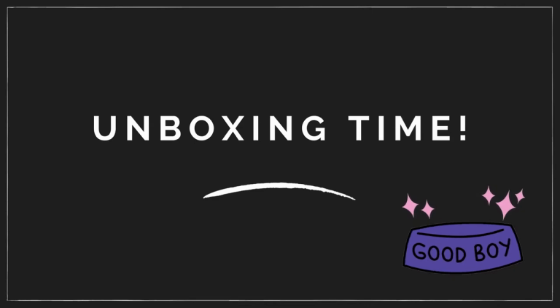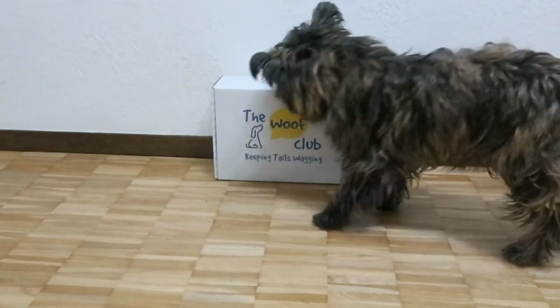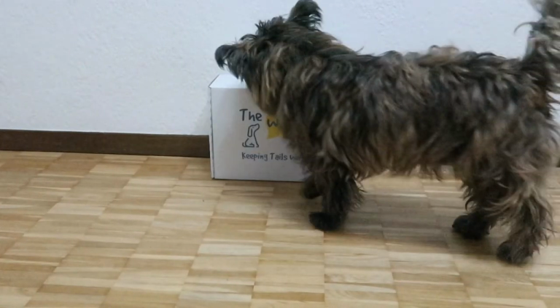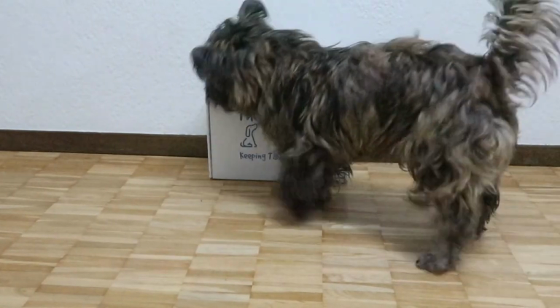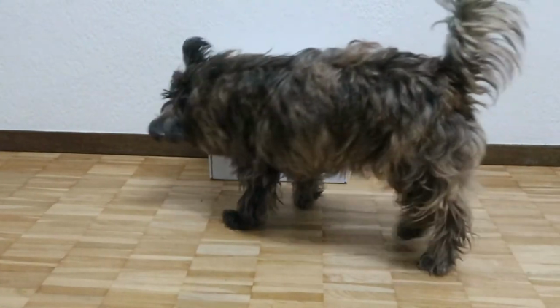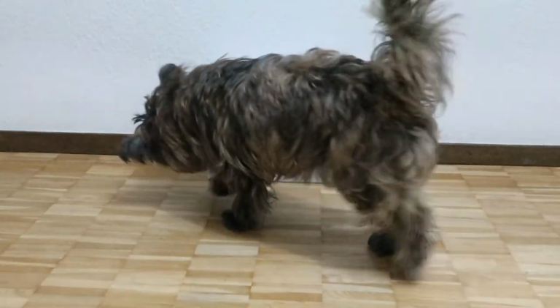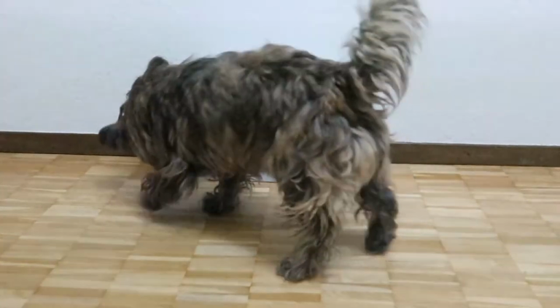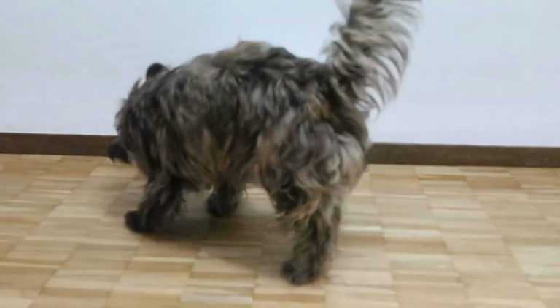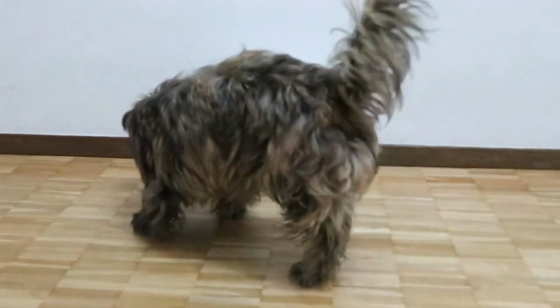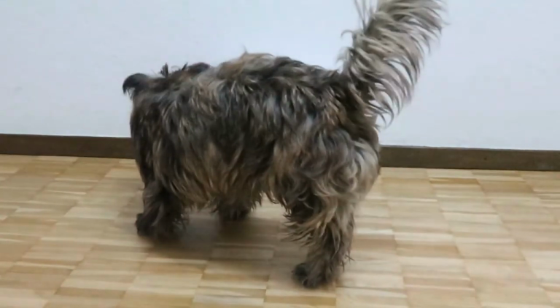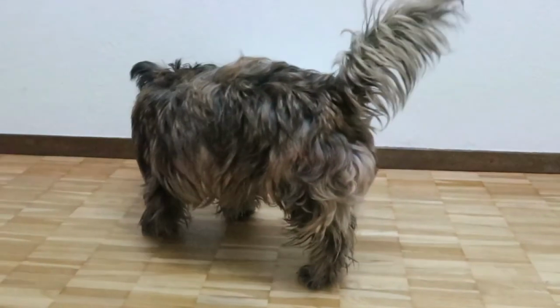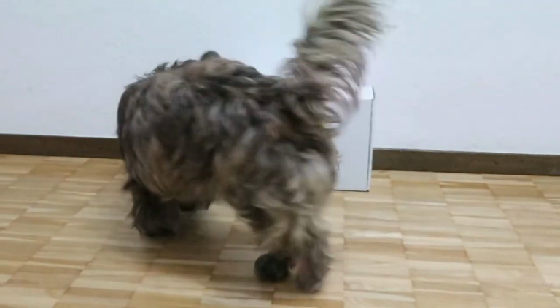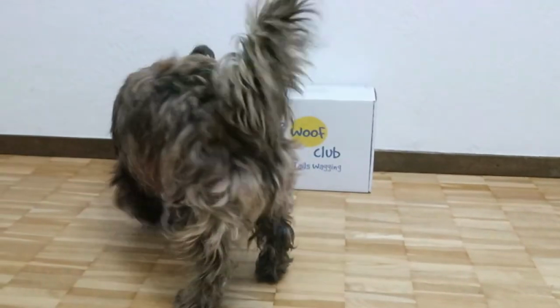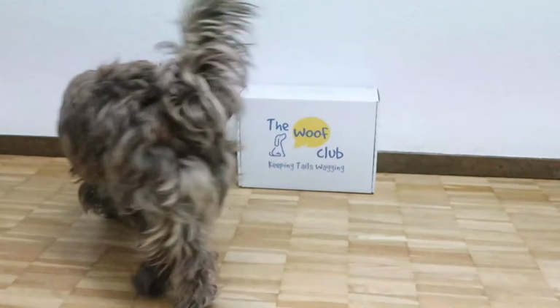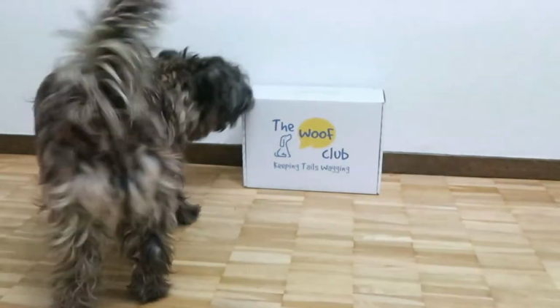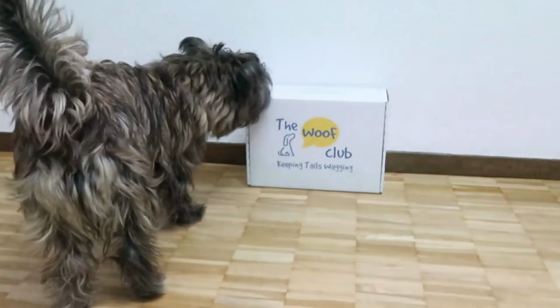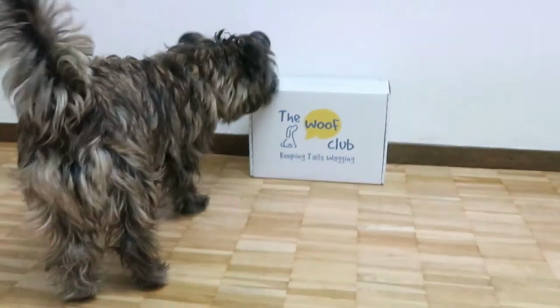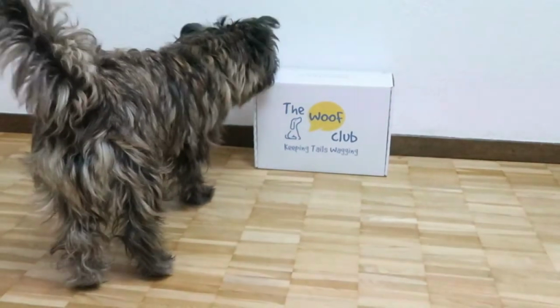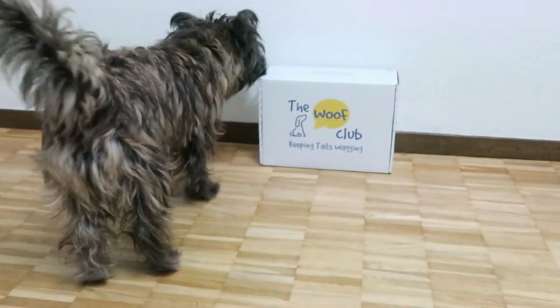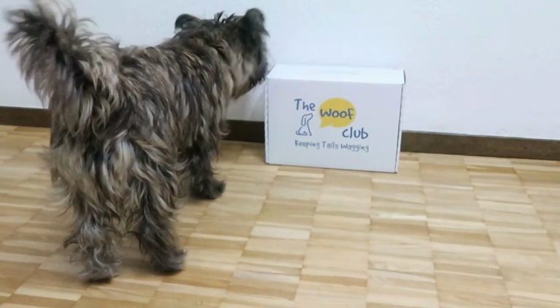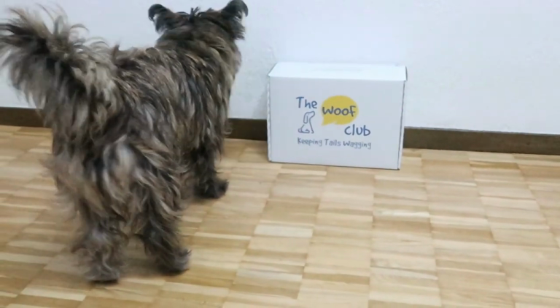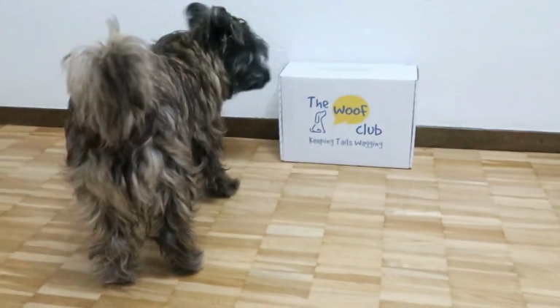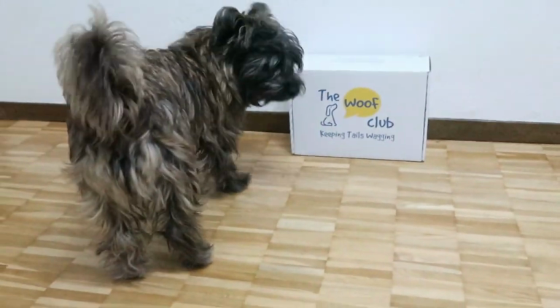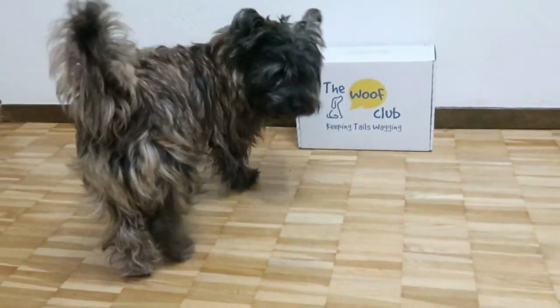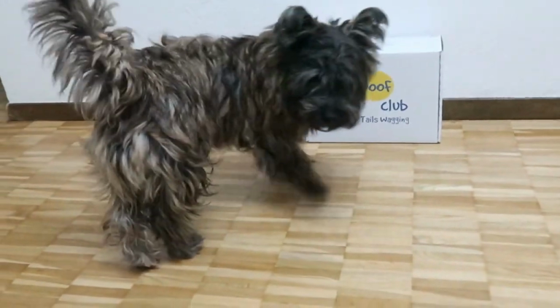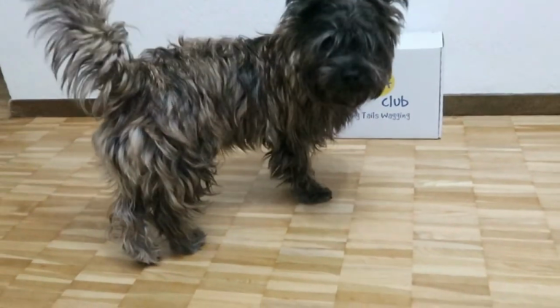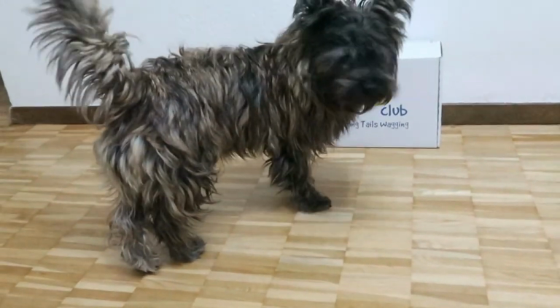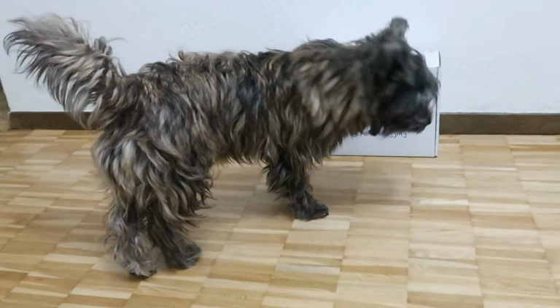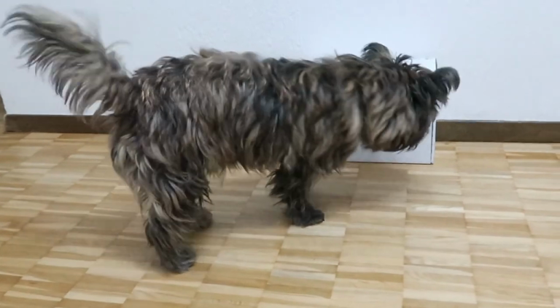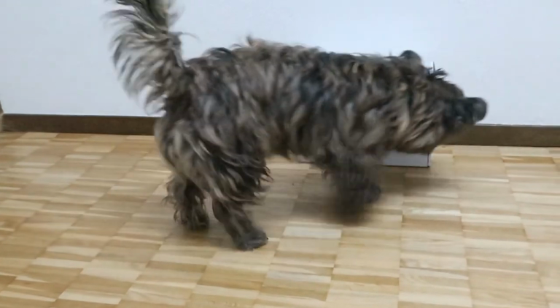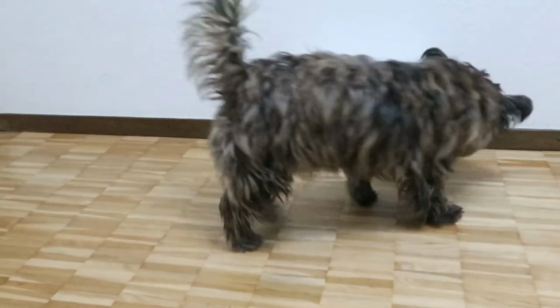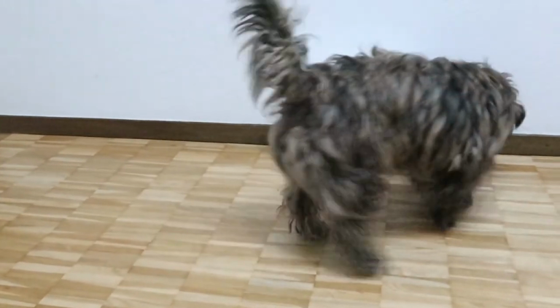Now what is manners training? What I consider as part of this training are sit and wait, down, recall, look, or look at me.